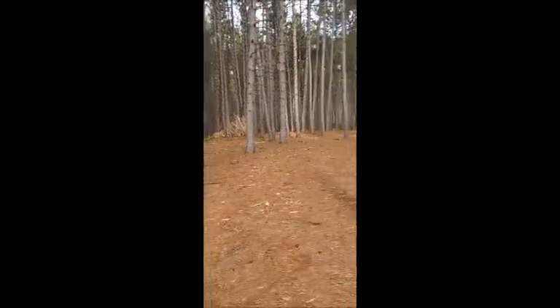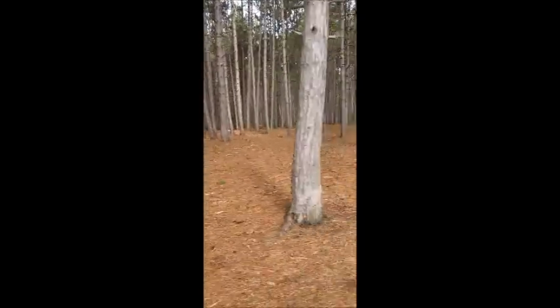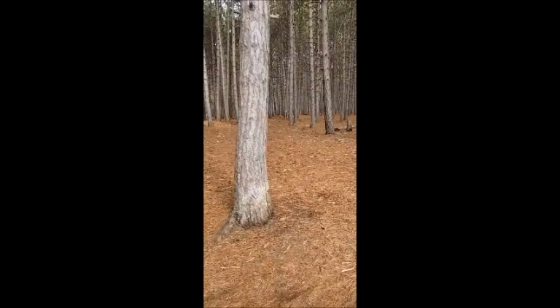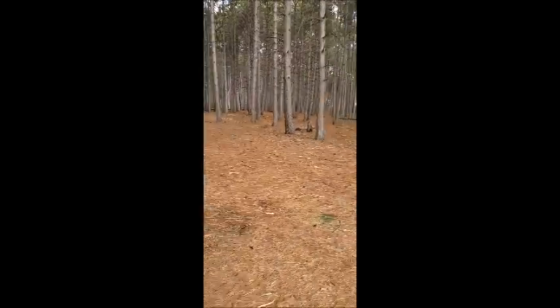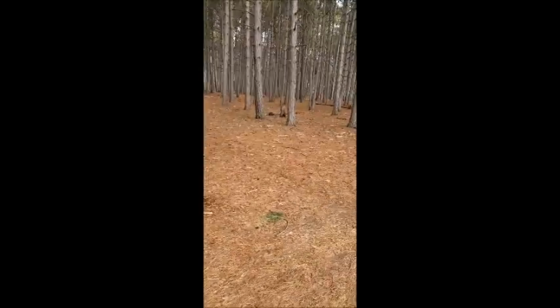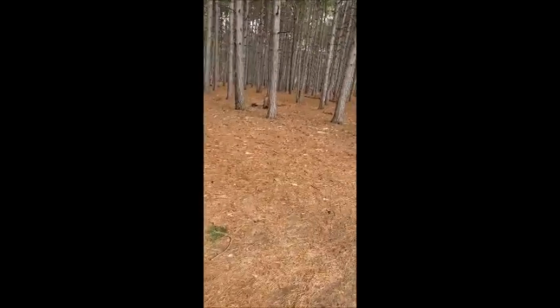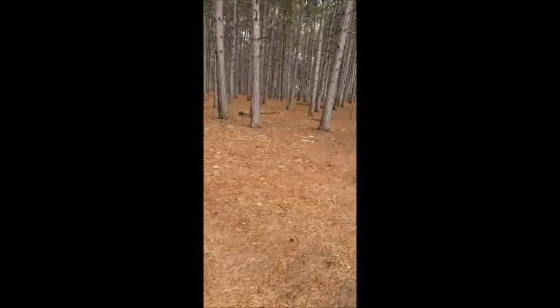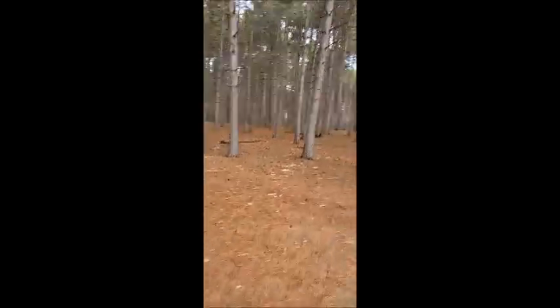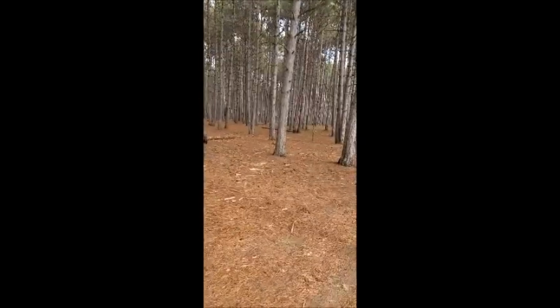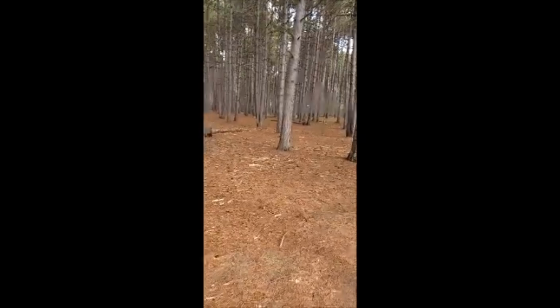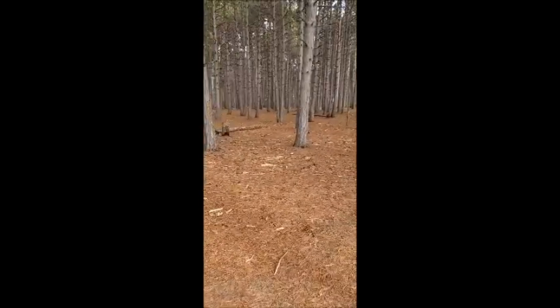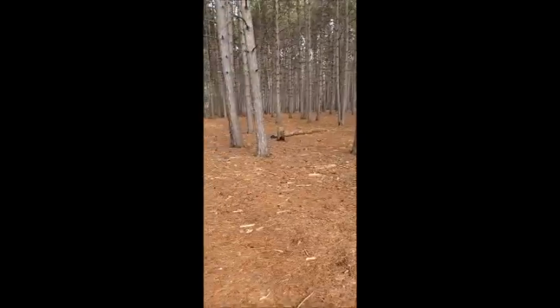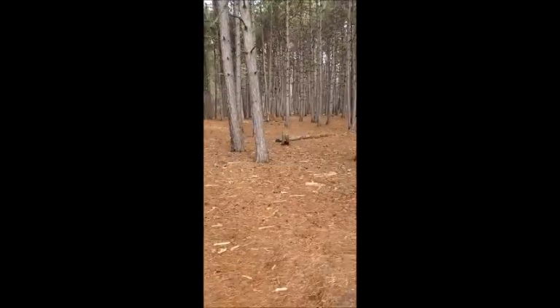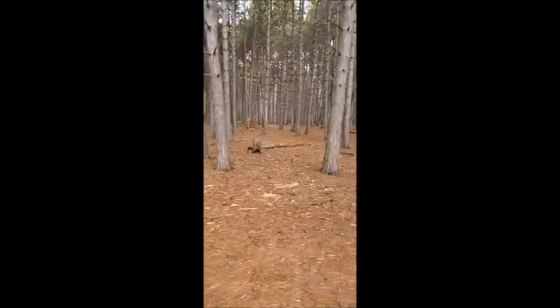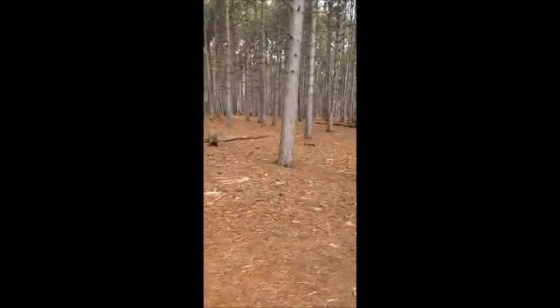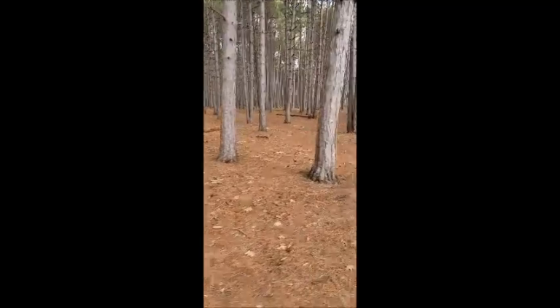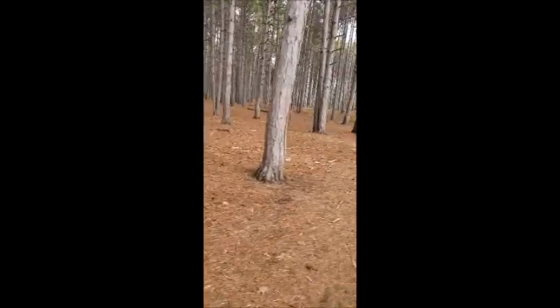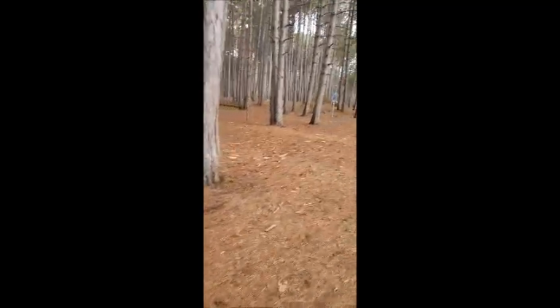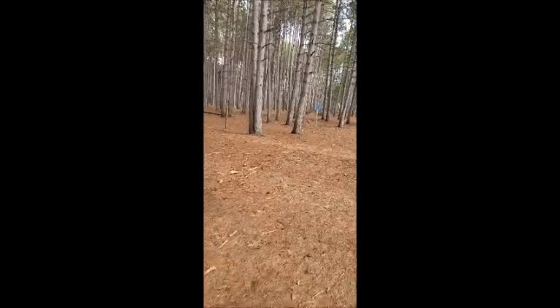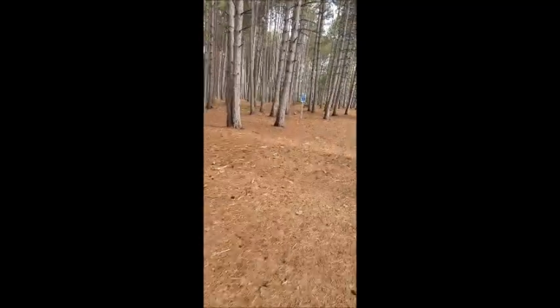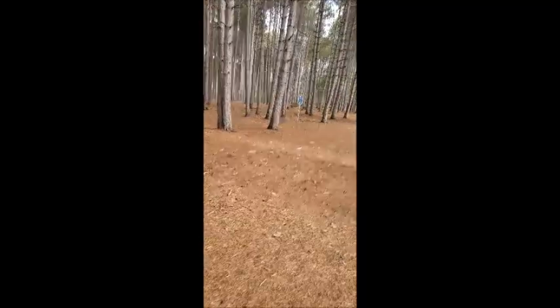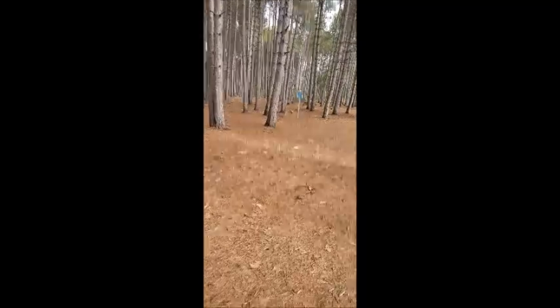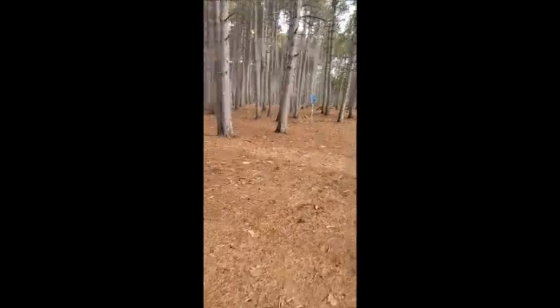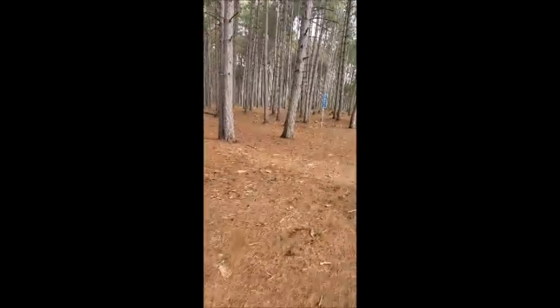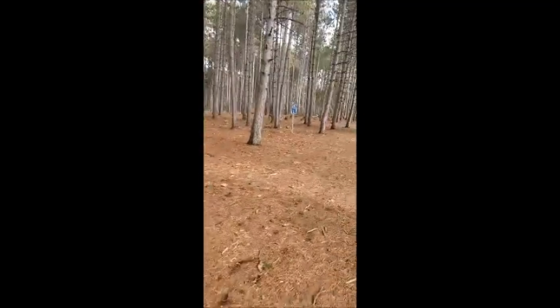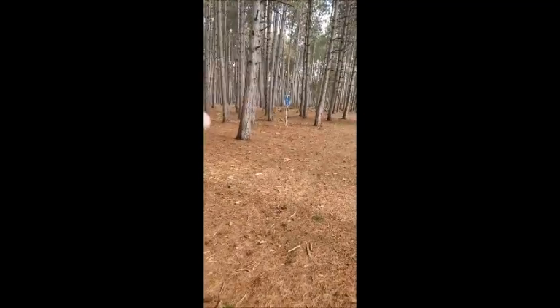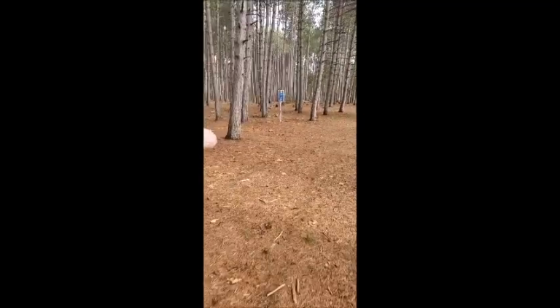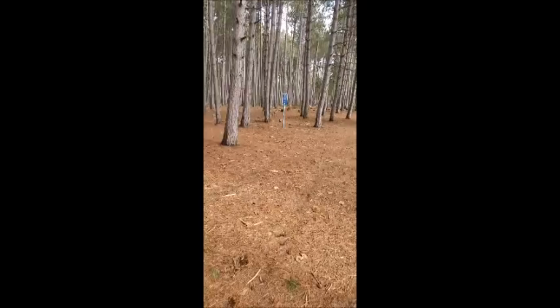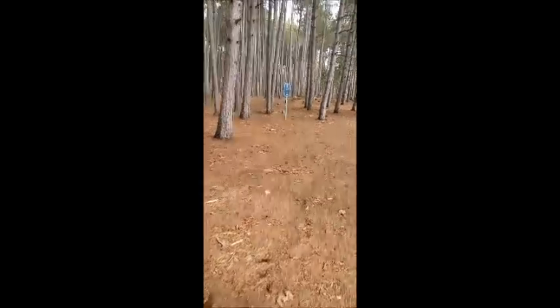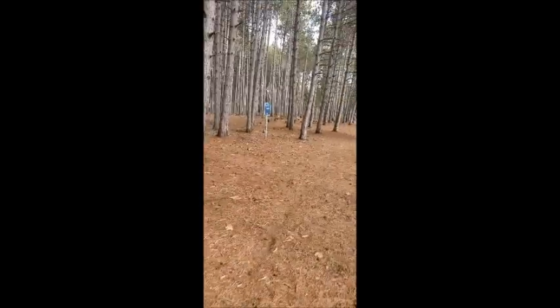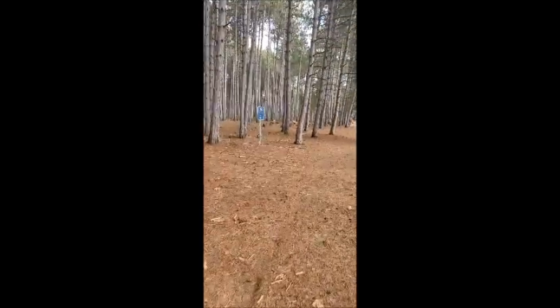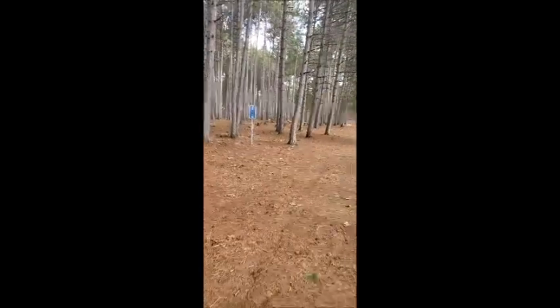There's one of those wooden teepee or lean-to shelters or something. You can see a park bench over there and the trail. And look — a sign for a secondary trail, you see.